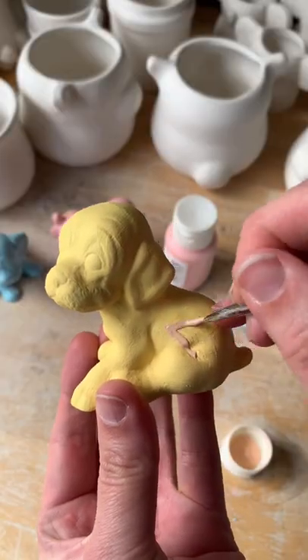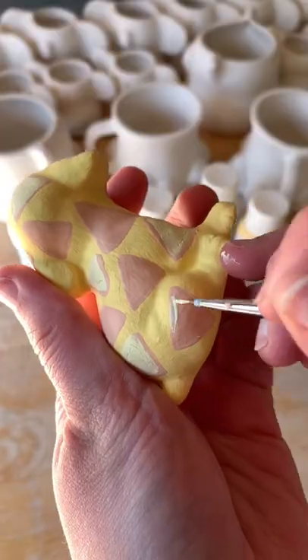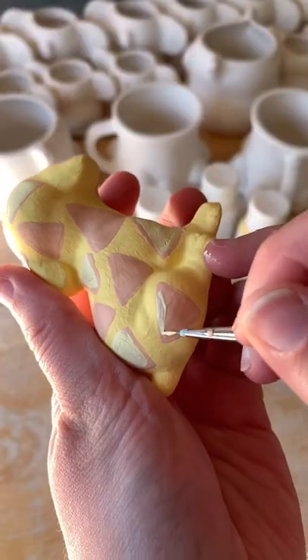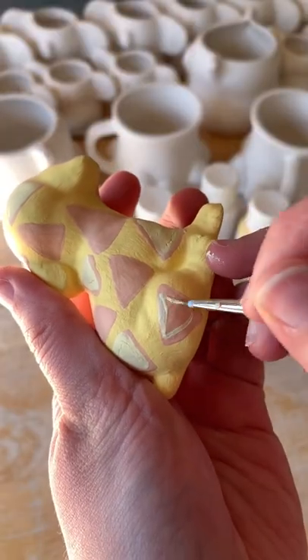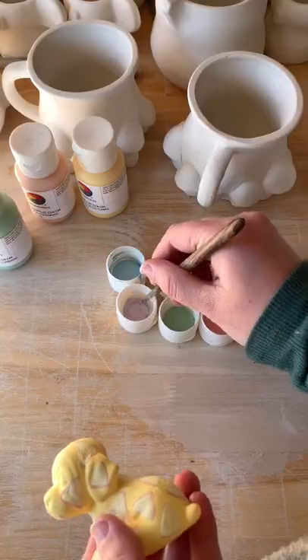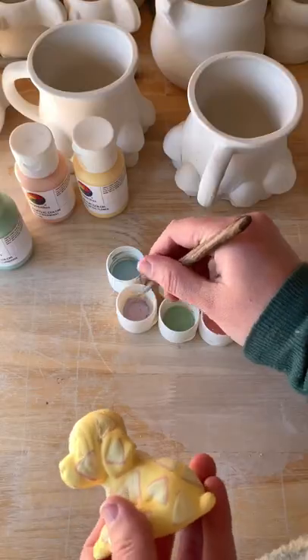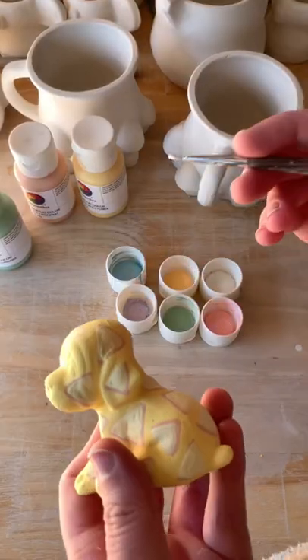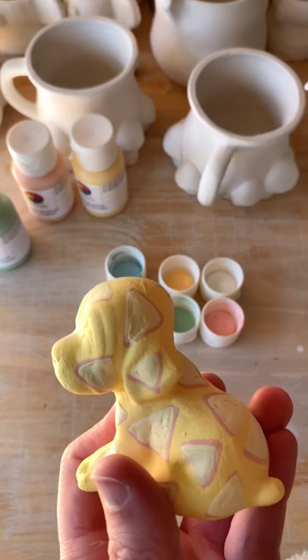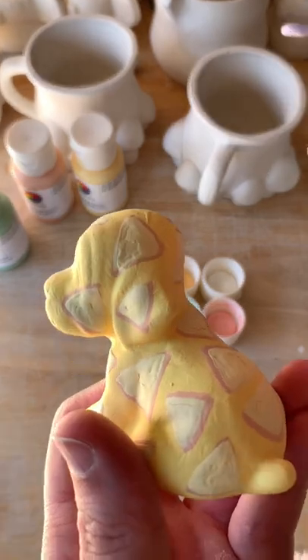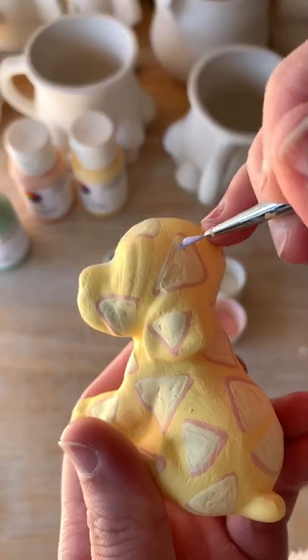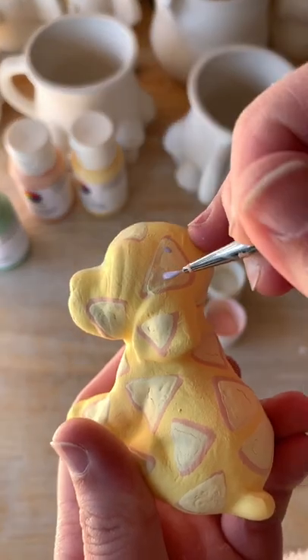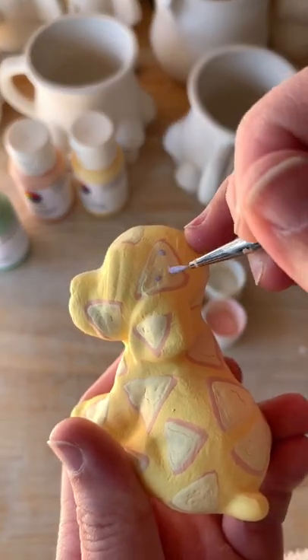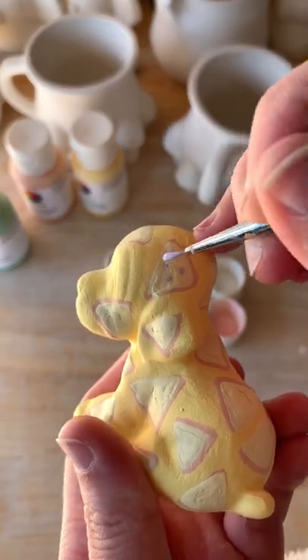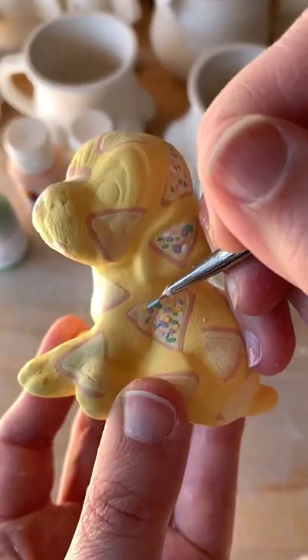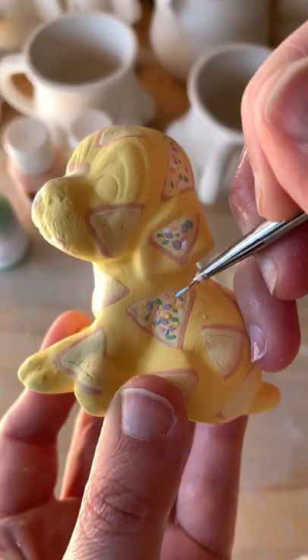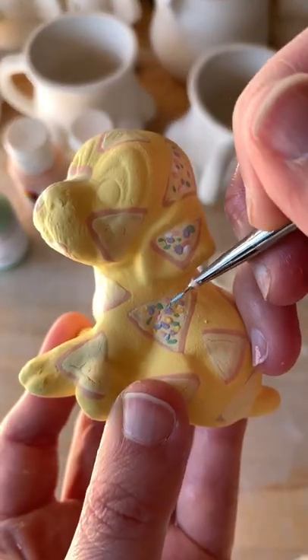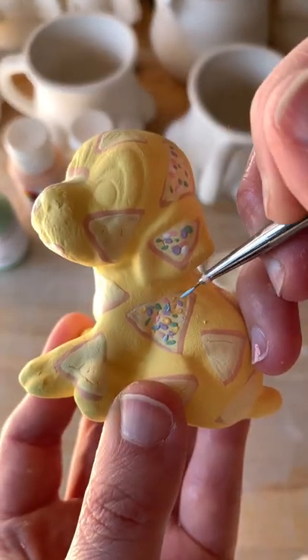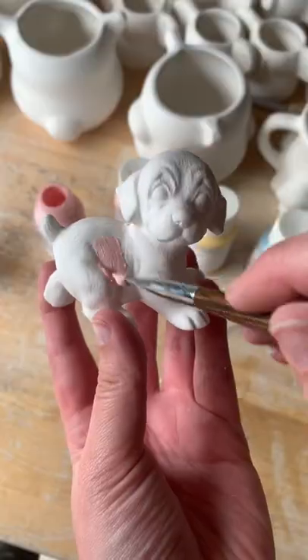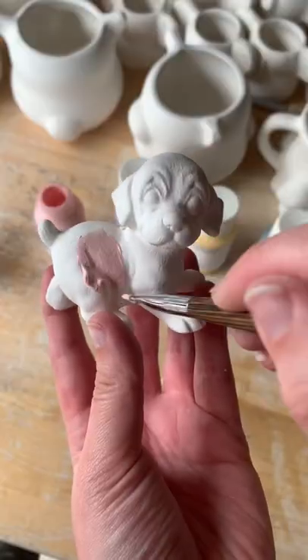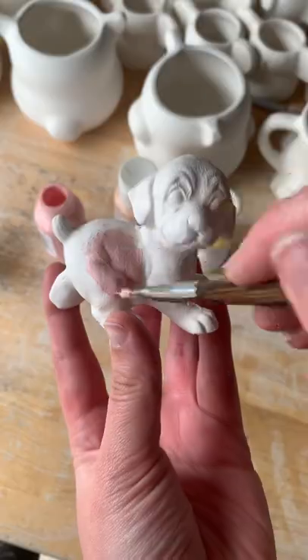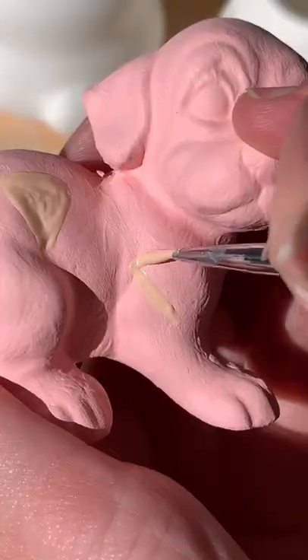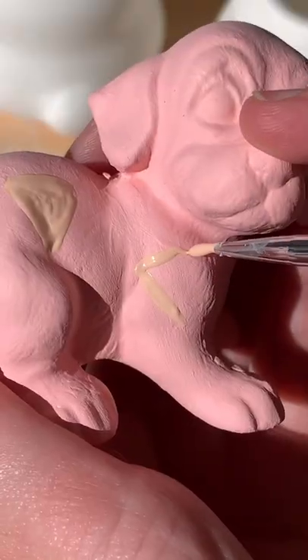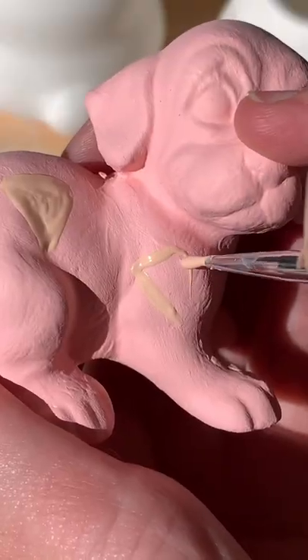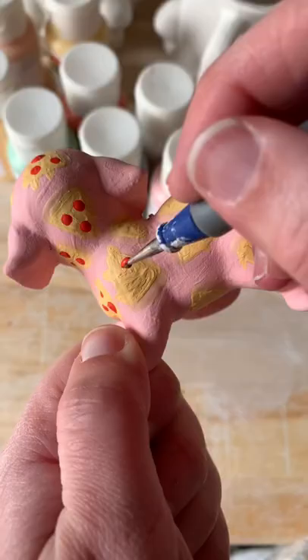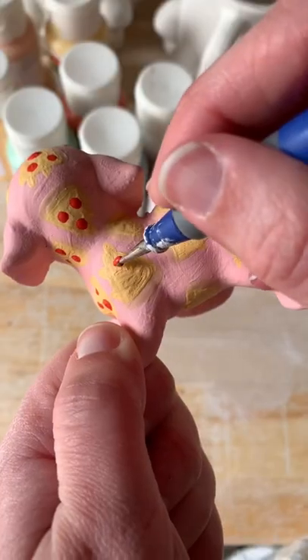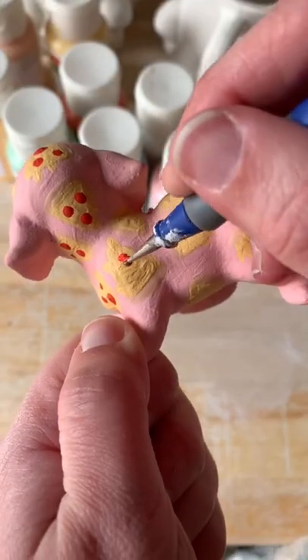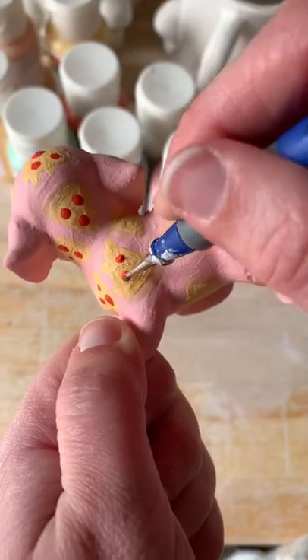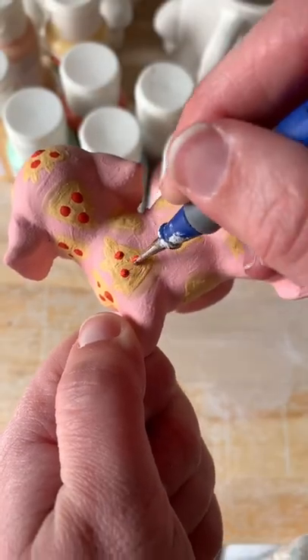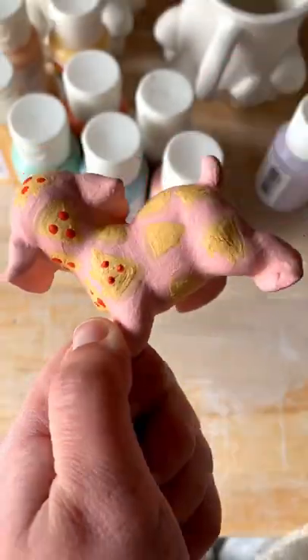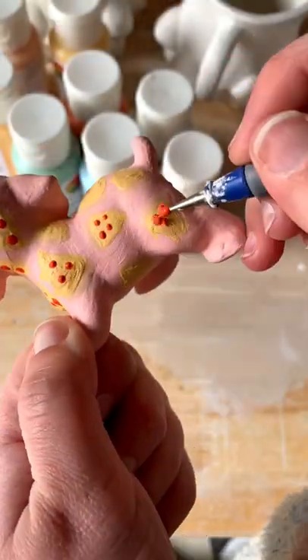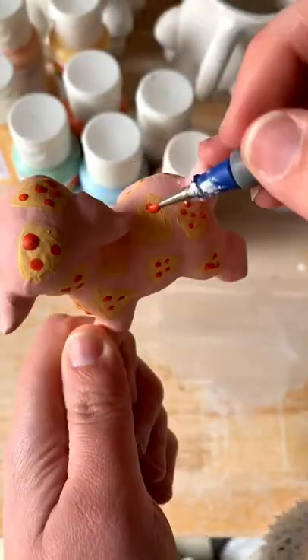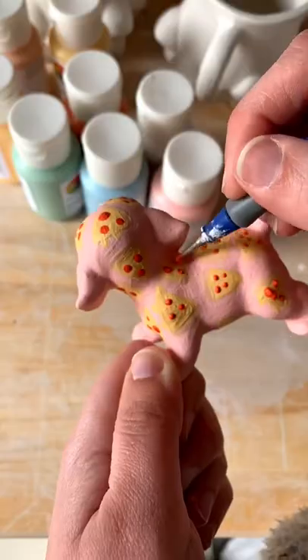I first started off with a fairy bread design. I know I have a lot of international people following, so fairy bread is an Aussie treat where we butter some bread, cover it with hundreds and thousands of sprinkles, and then cut the bread into small triangles.